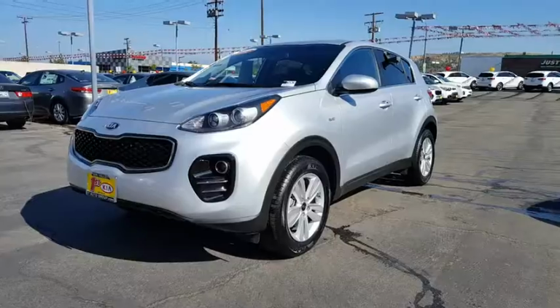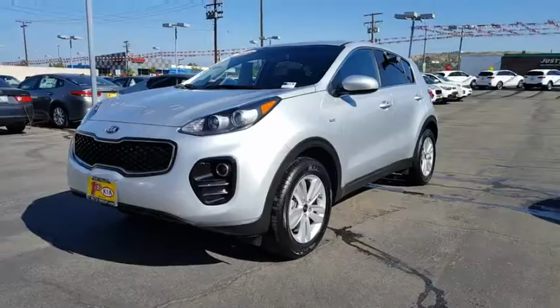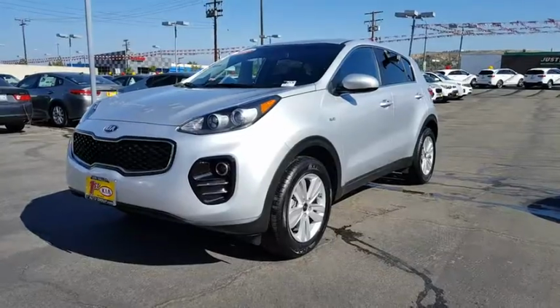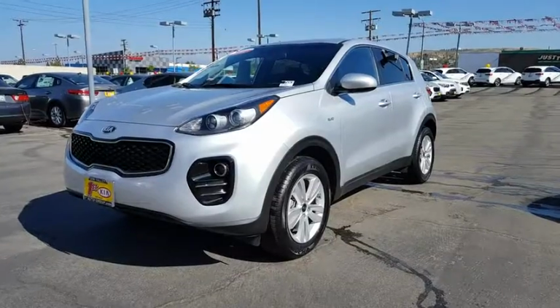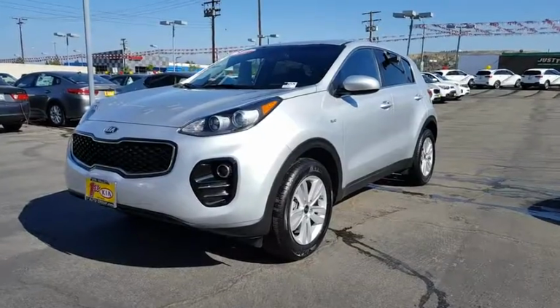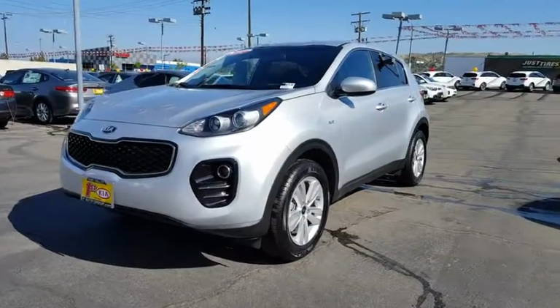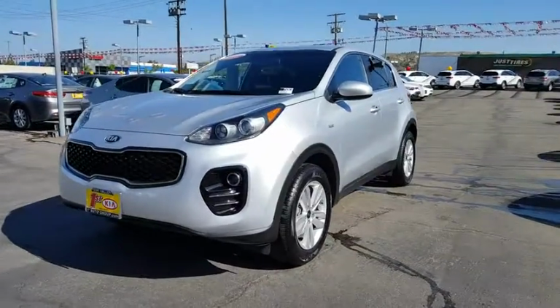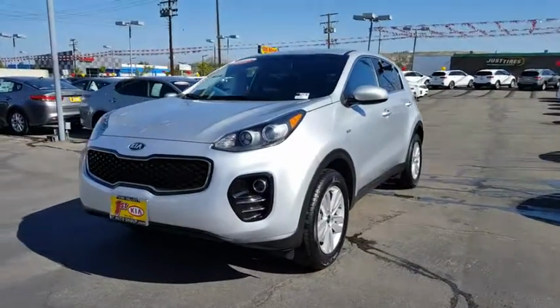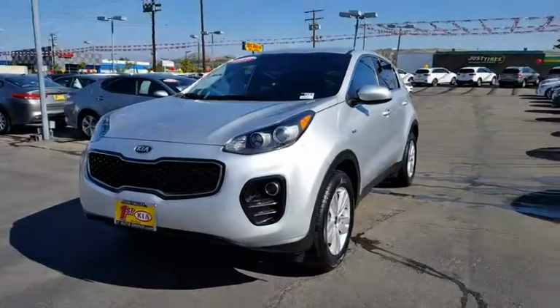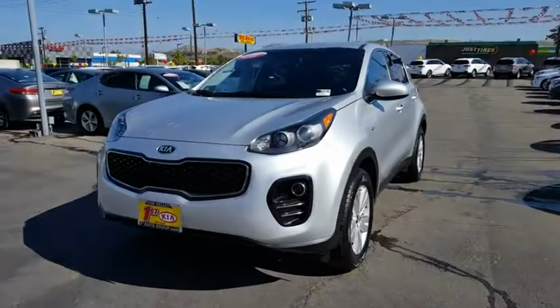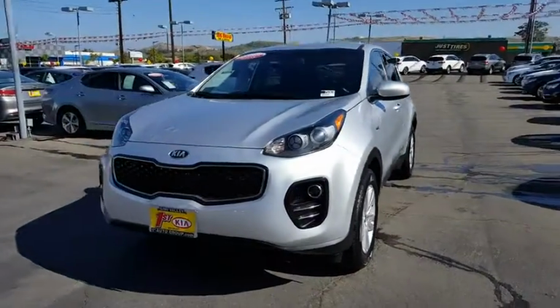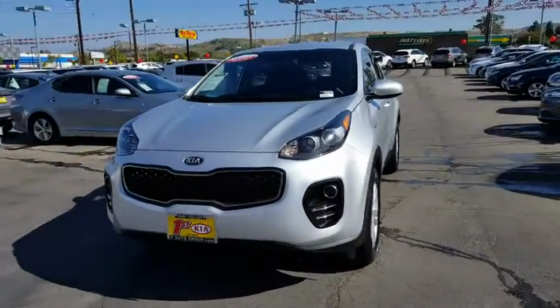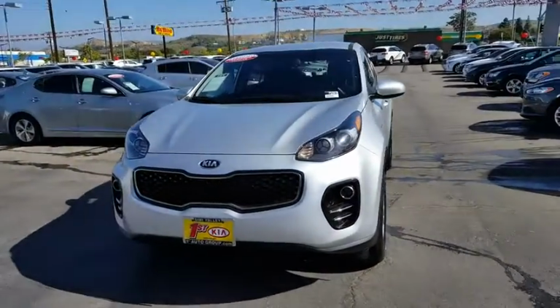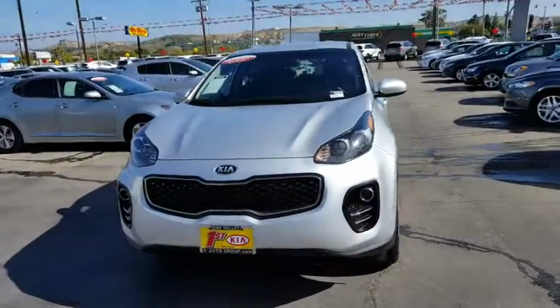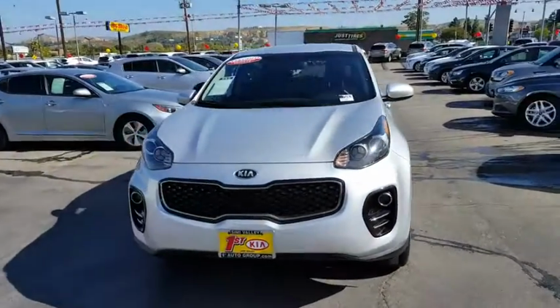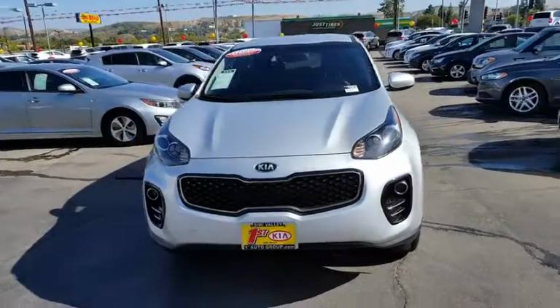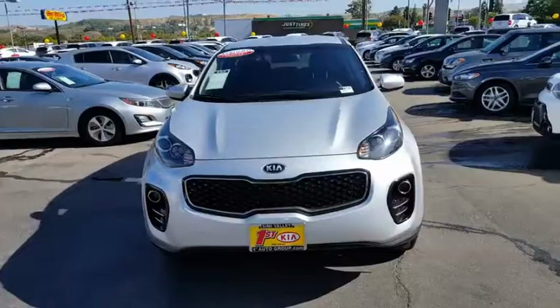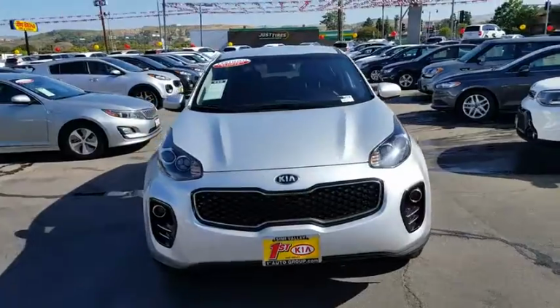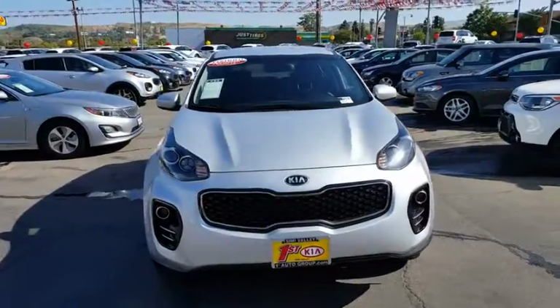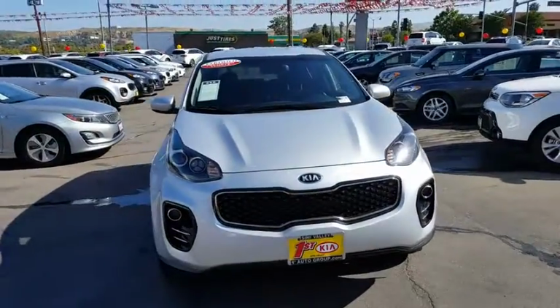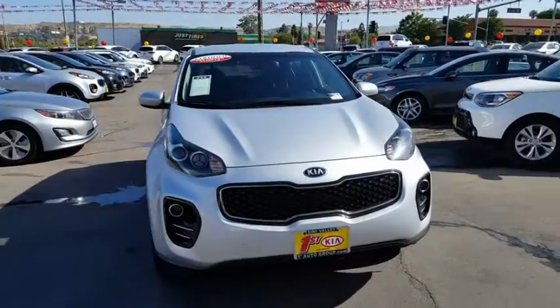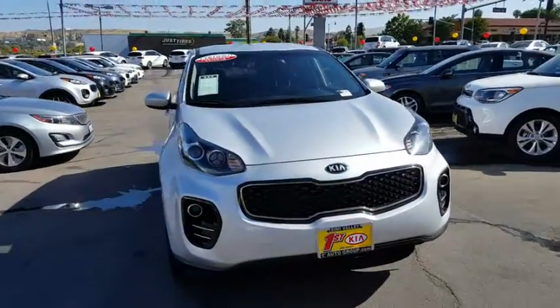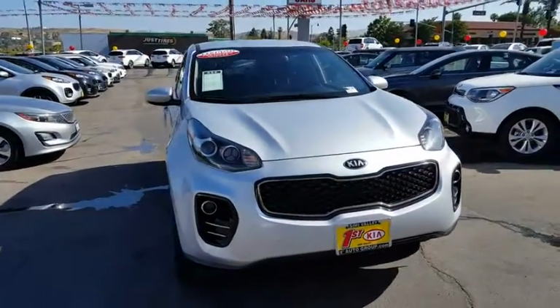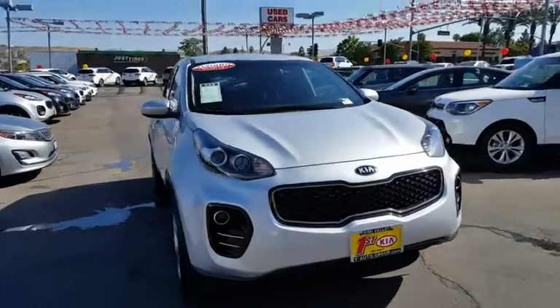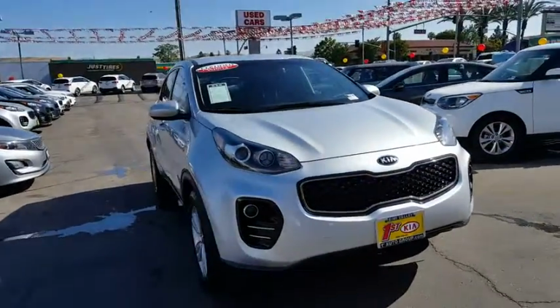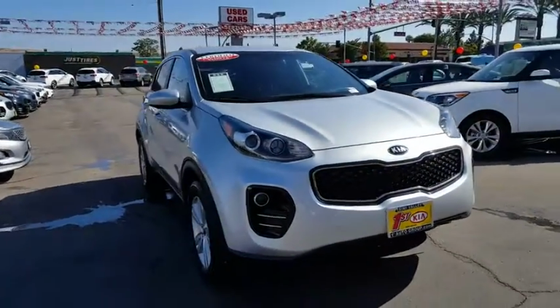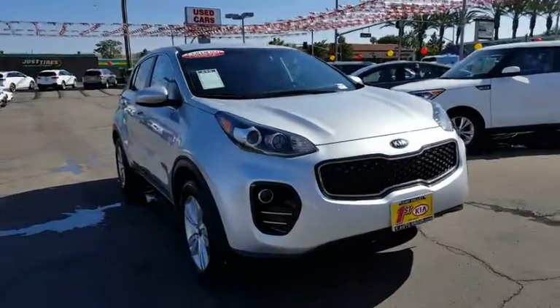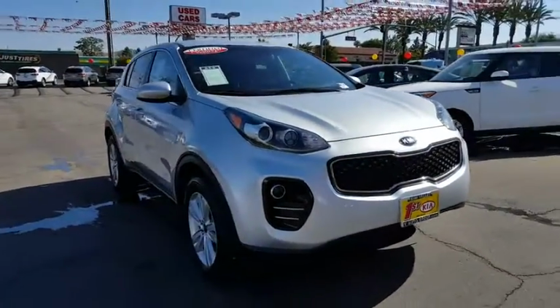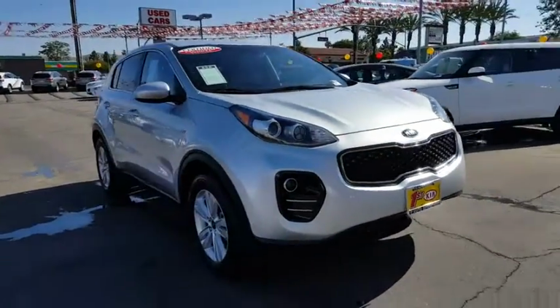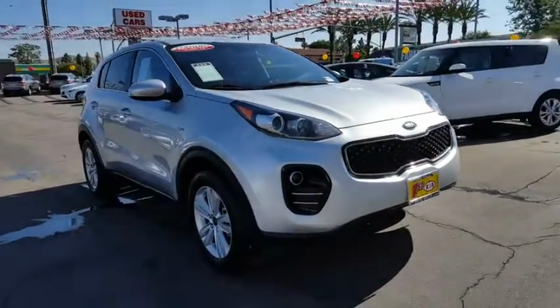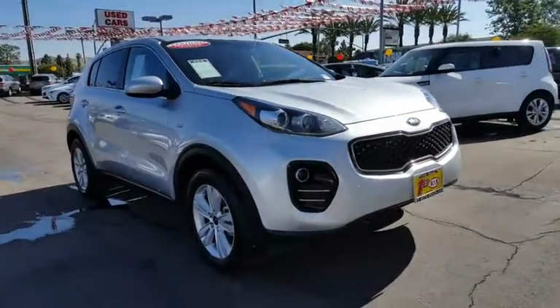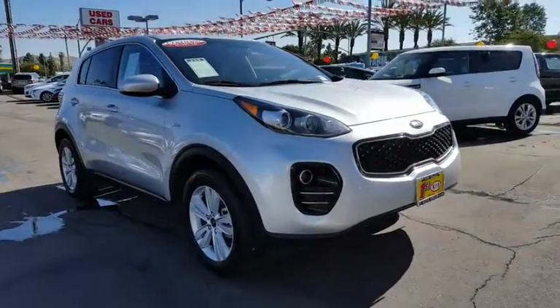The 2017 Kia Sportage. With its sleek and stylish exterior and its roomy, feature-laden interior, the Sportage both looks good and performs well on the road.